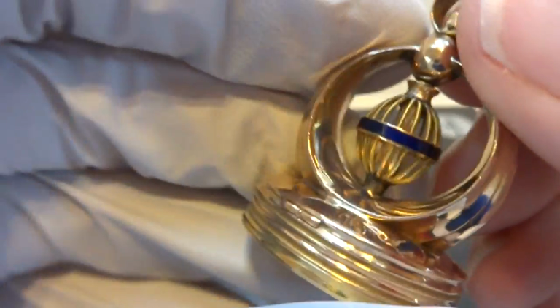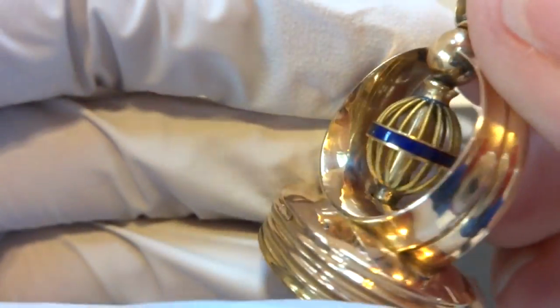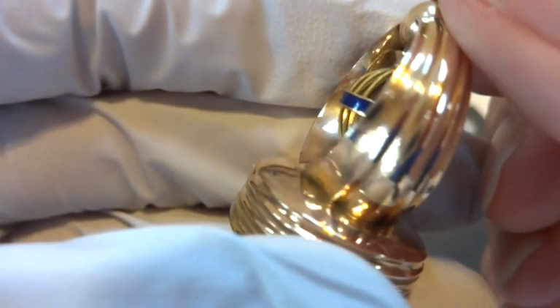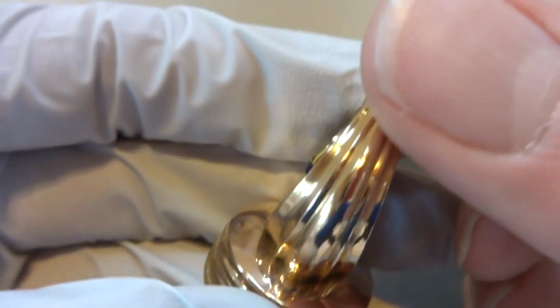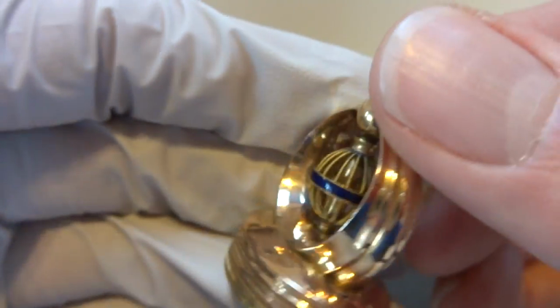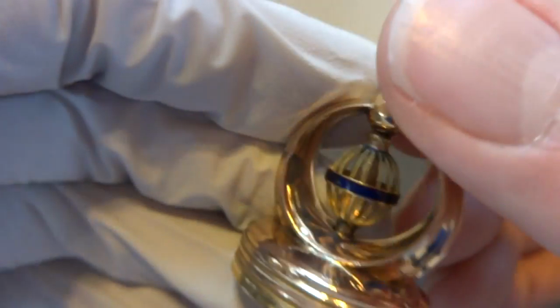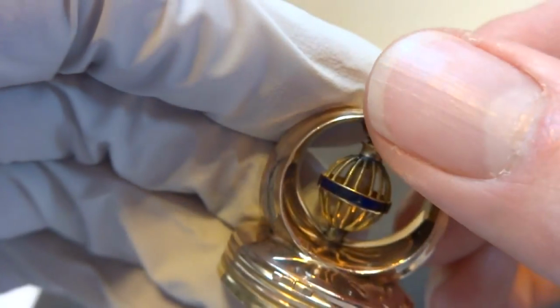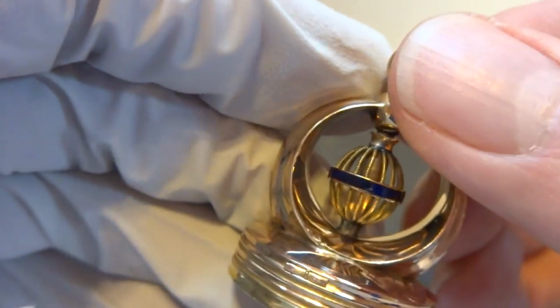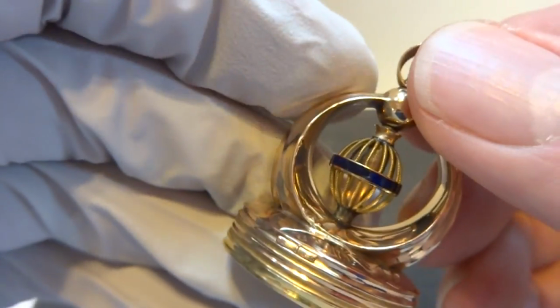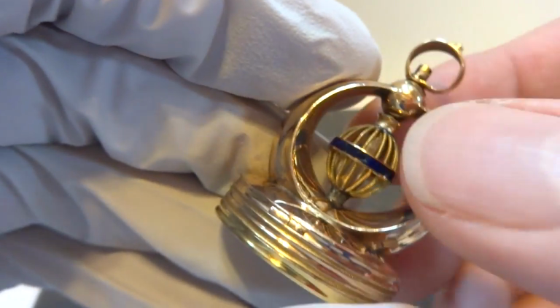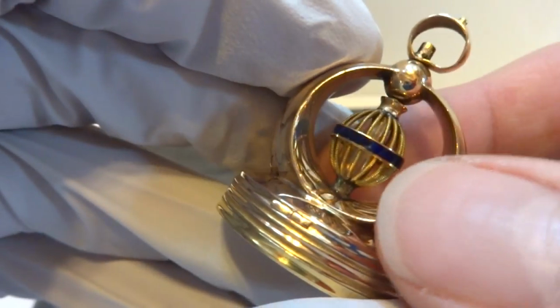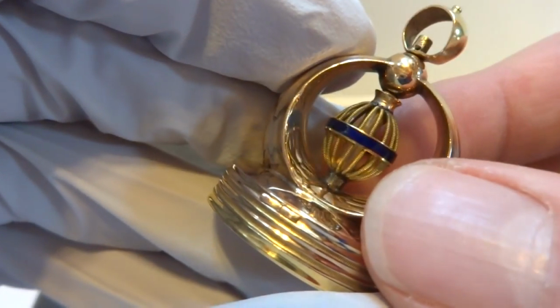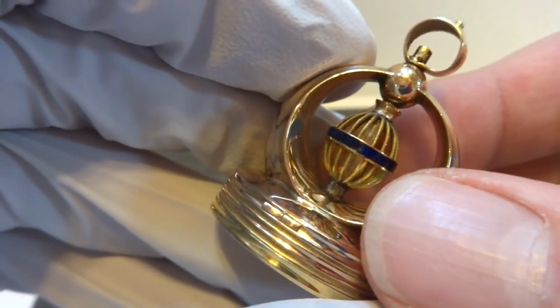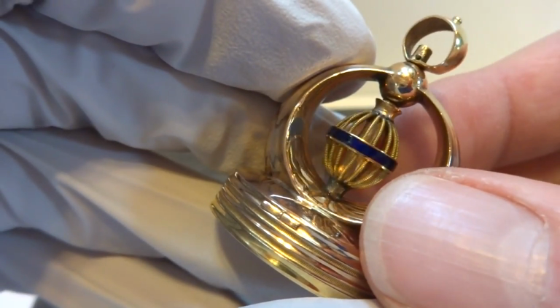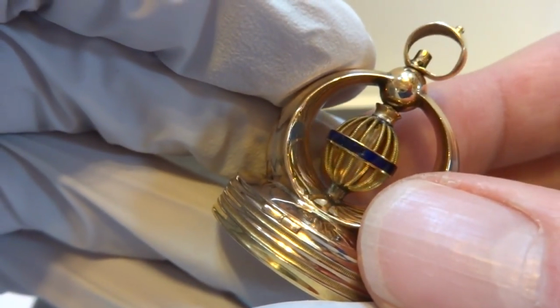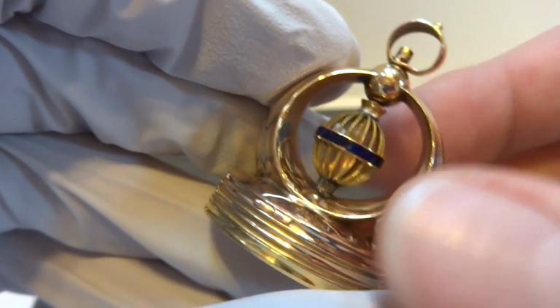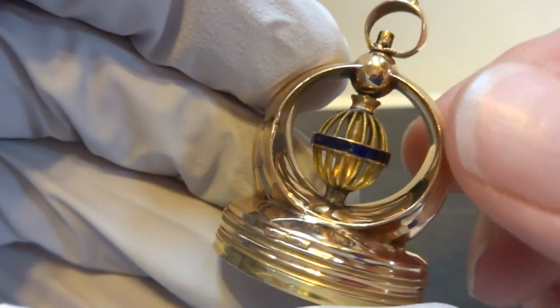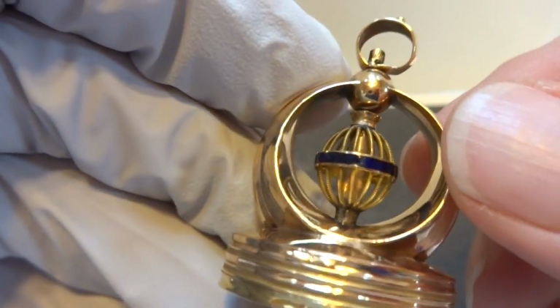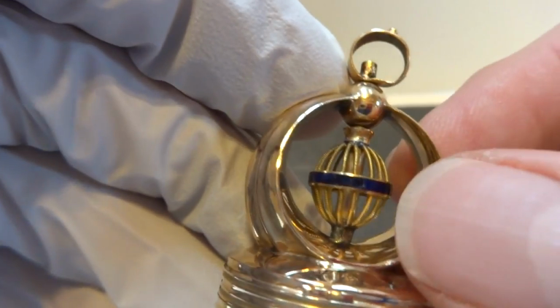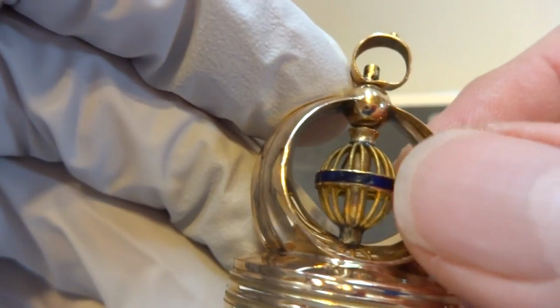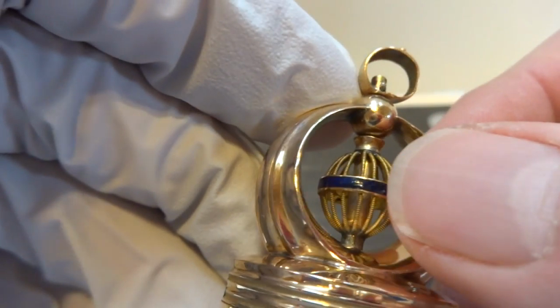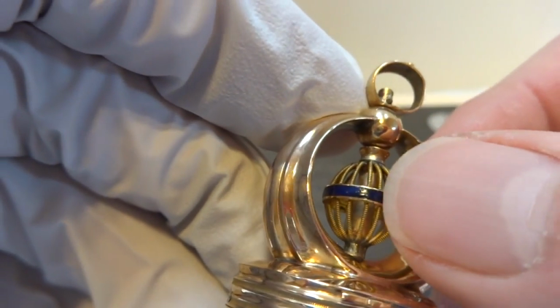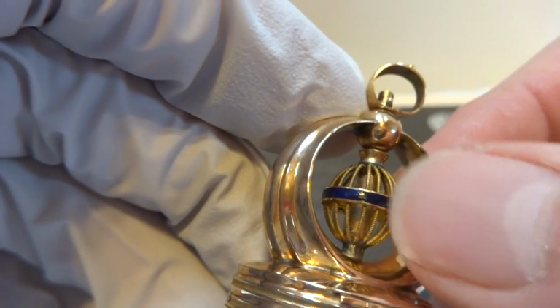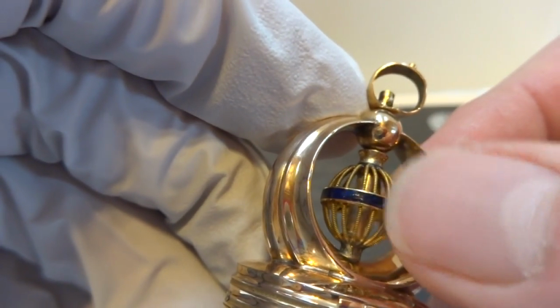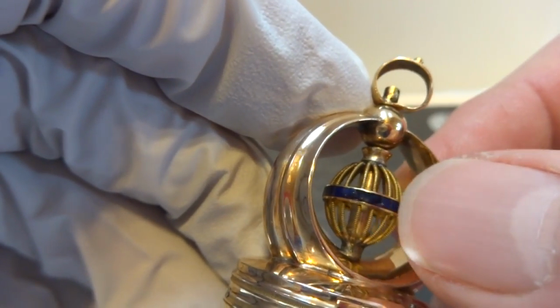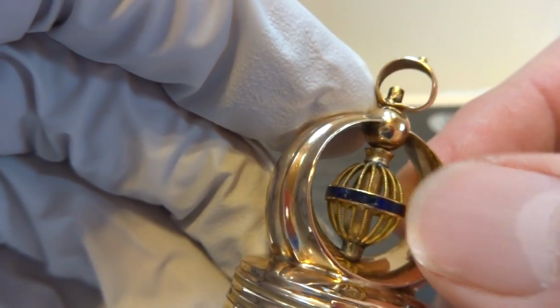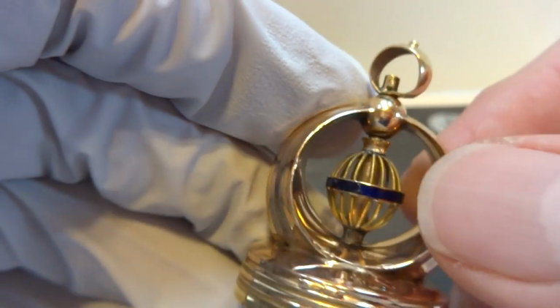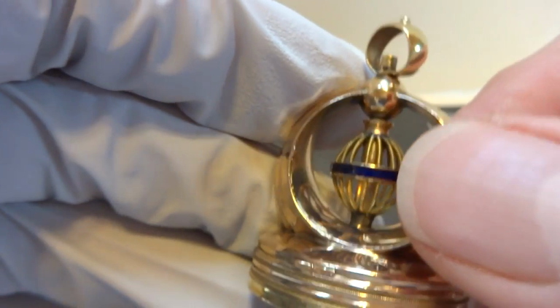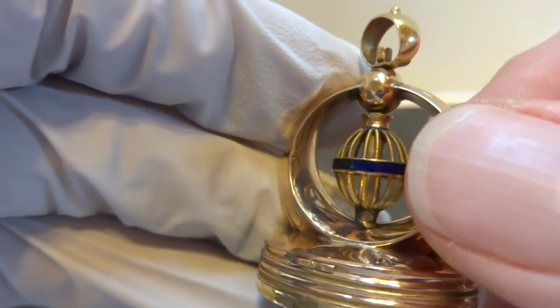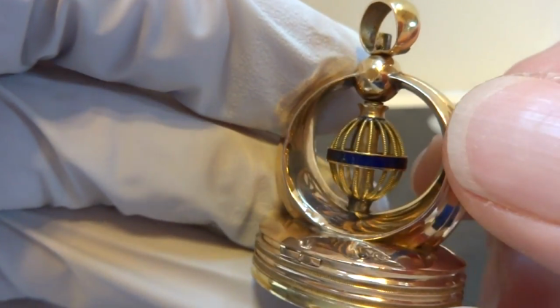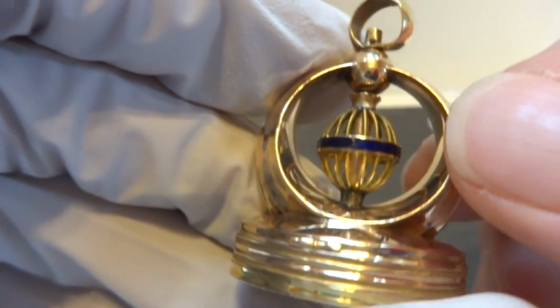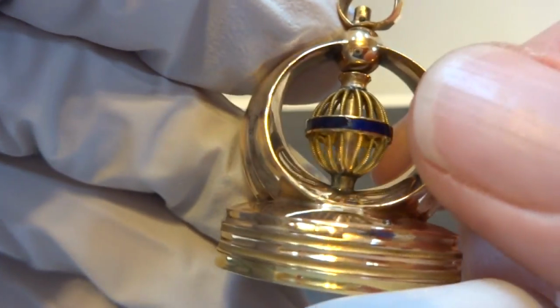Solid 18 karat gold or better — it's most likely 22 karat gold — really nice orb in the middle with blue enamel or stones around the perimeter.